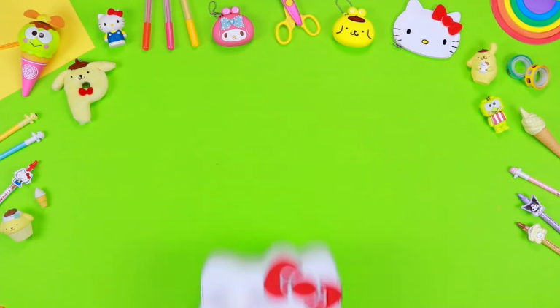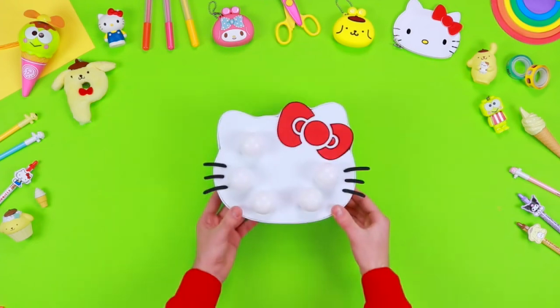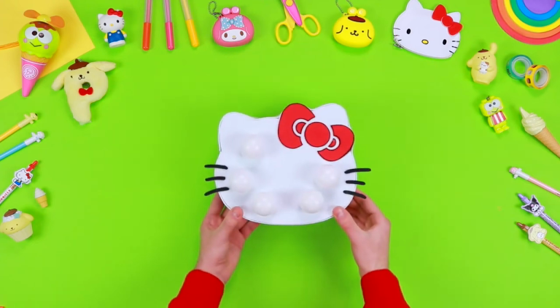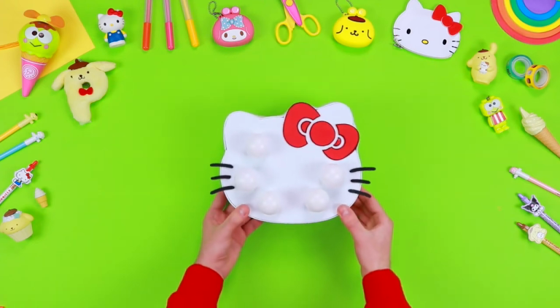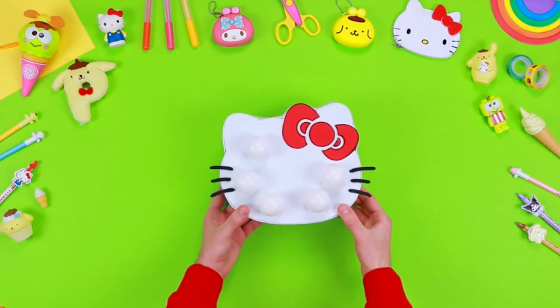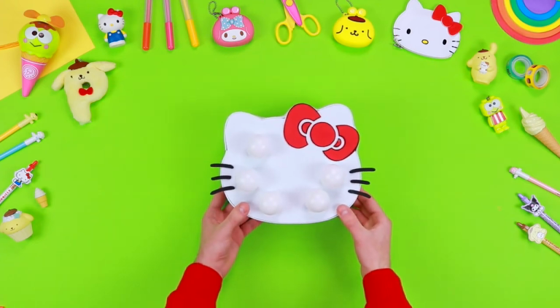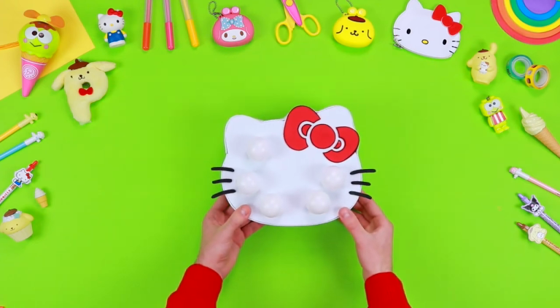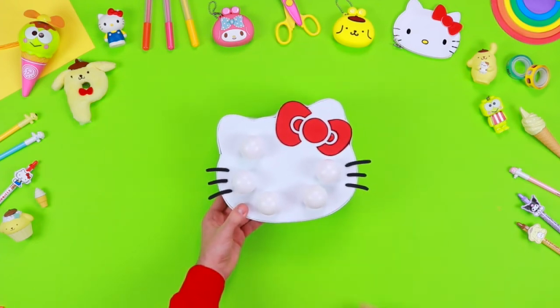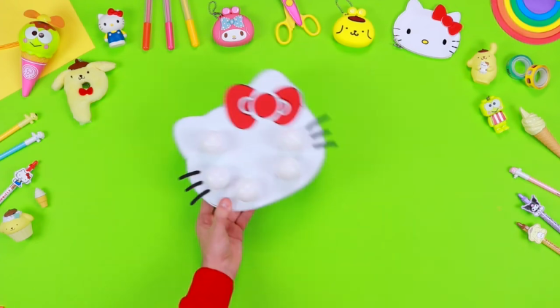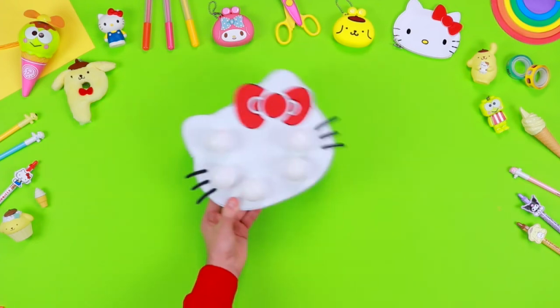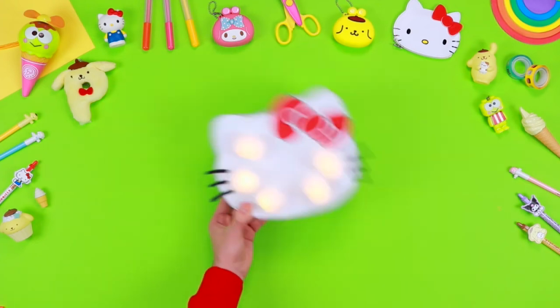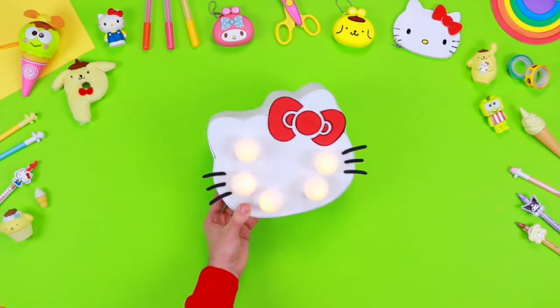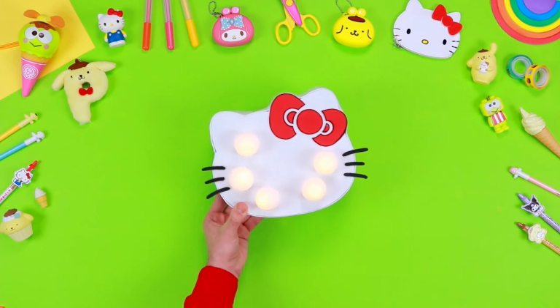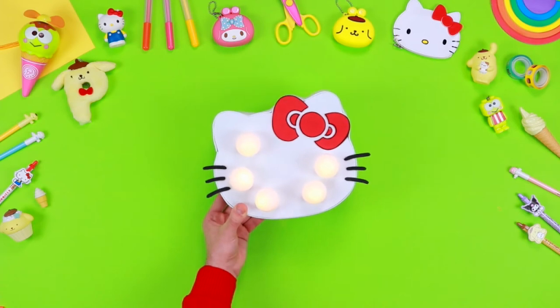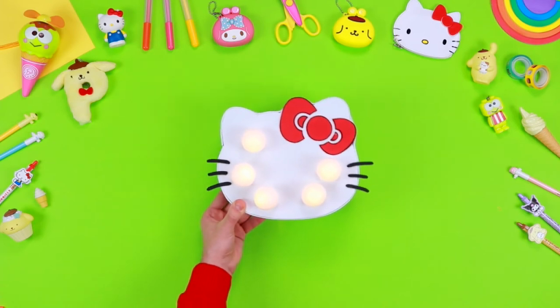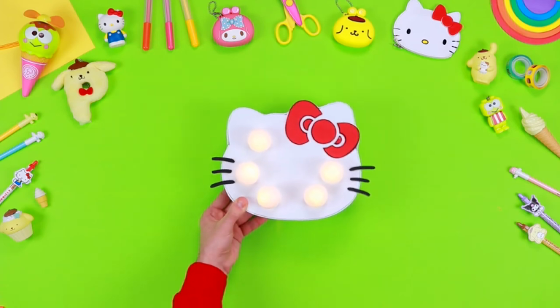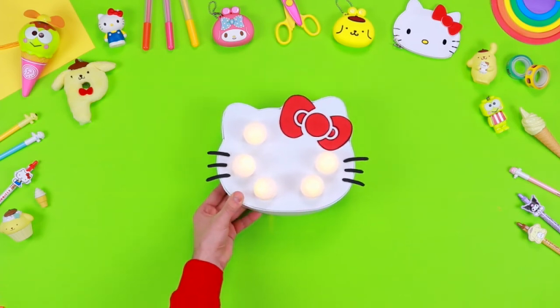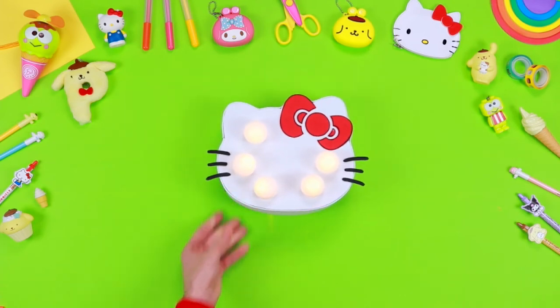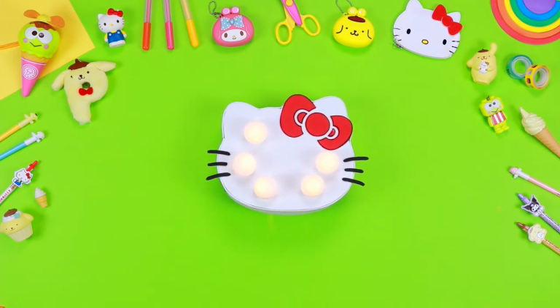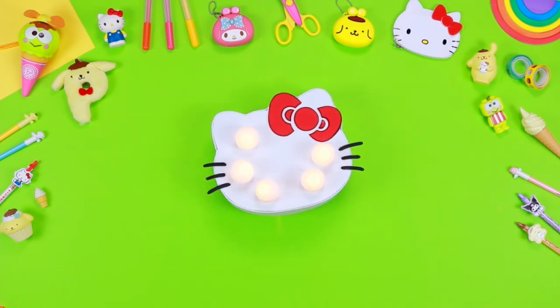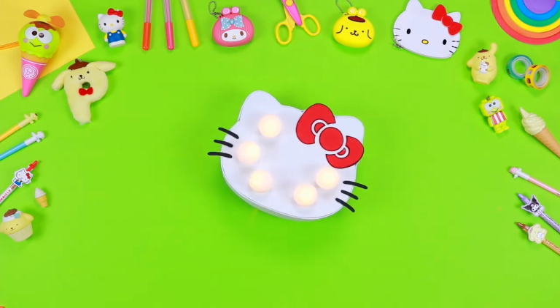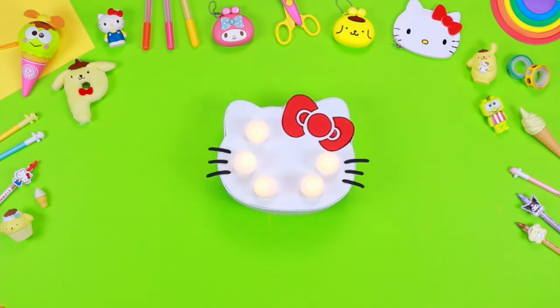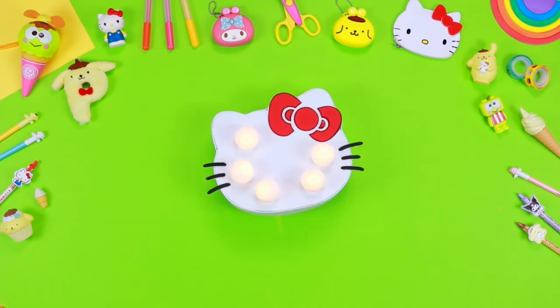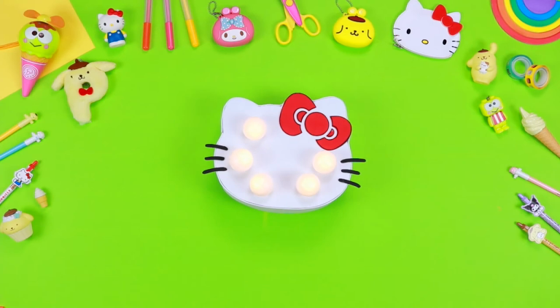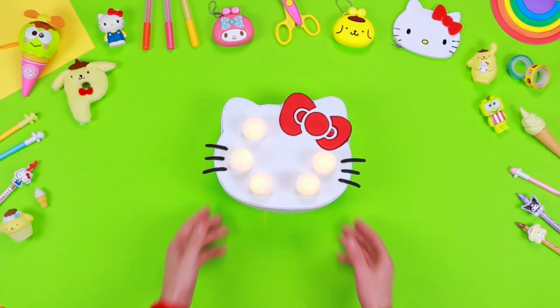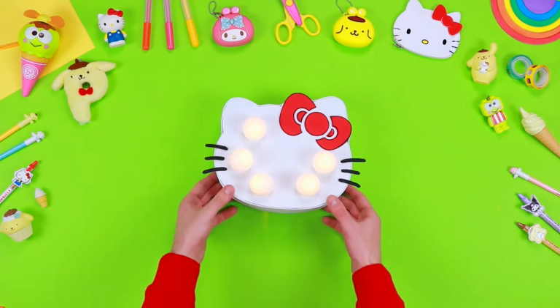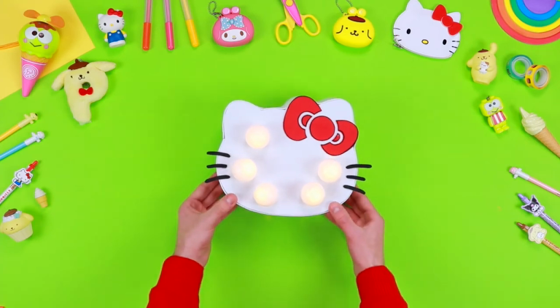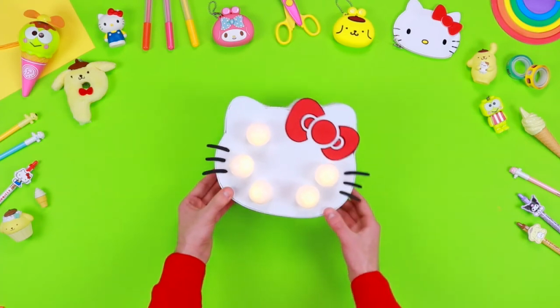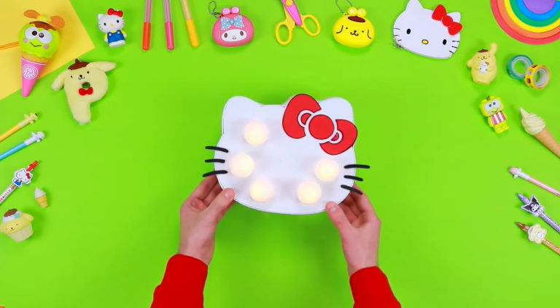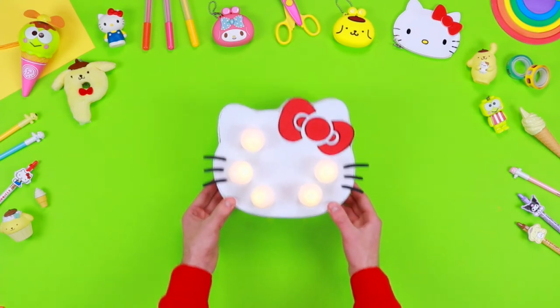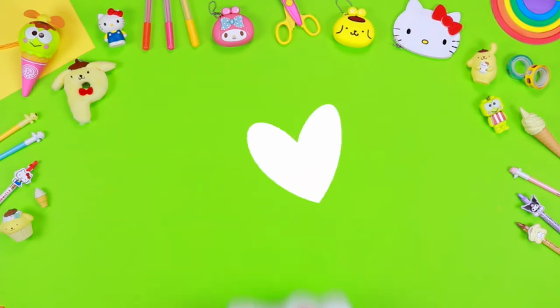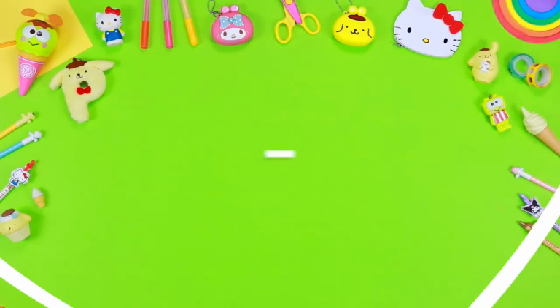Hello friends of Hello Kitty! Today I will show you how to create this lovely lamp clearly inspired by our friend Hello Kitty. It is perfect to decorate your desk in style. Let's check what we need.